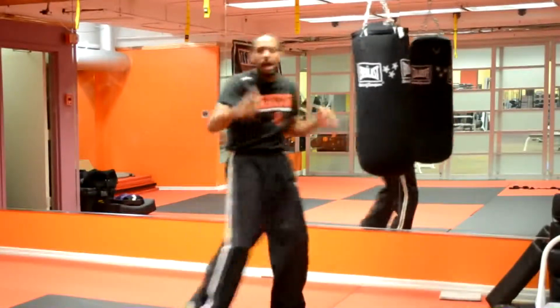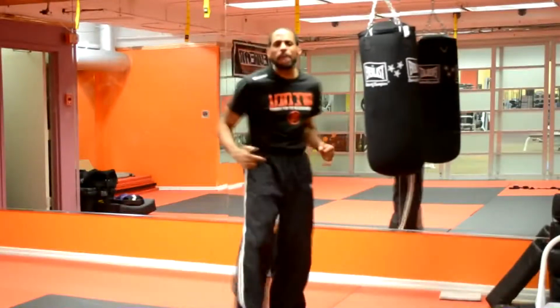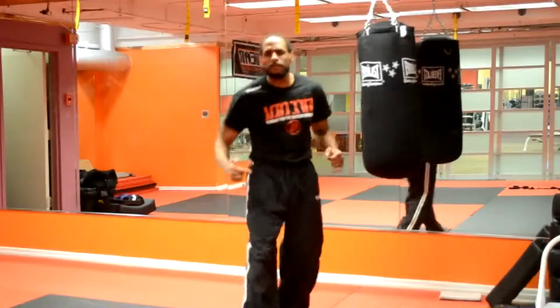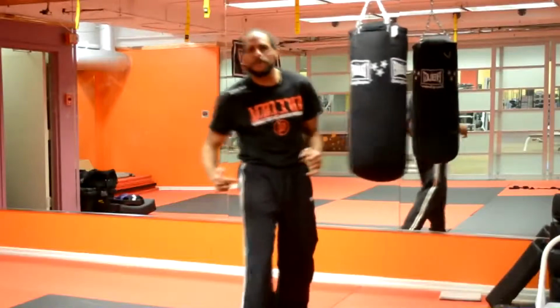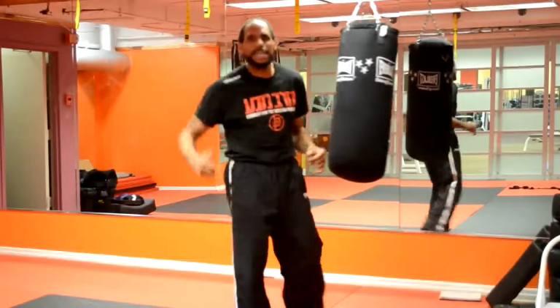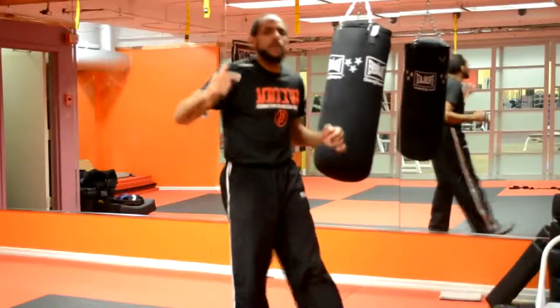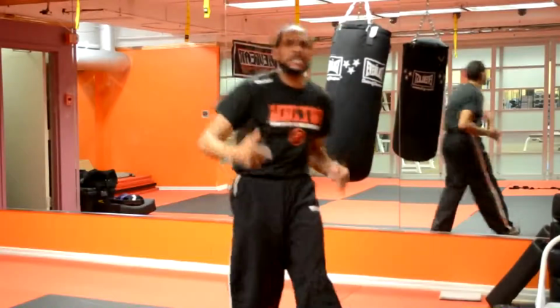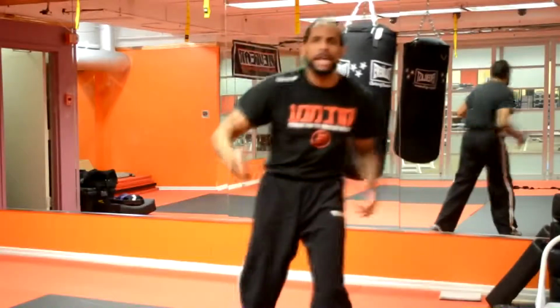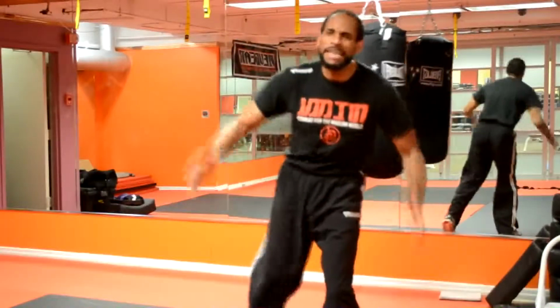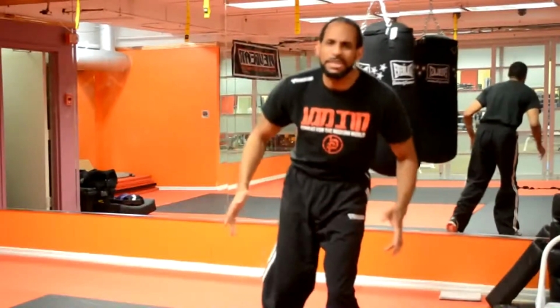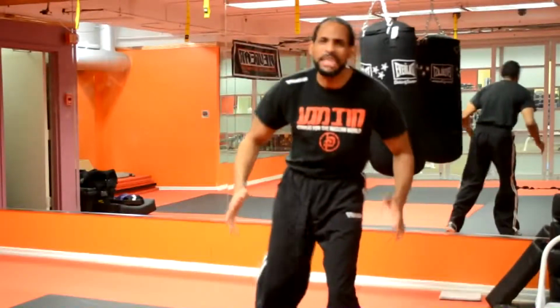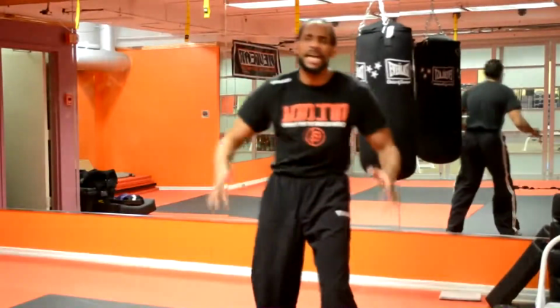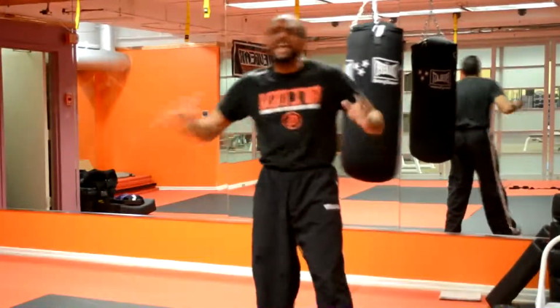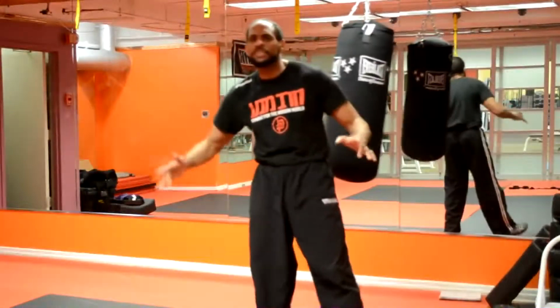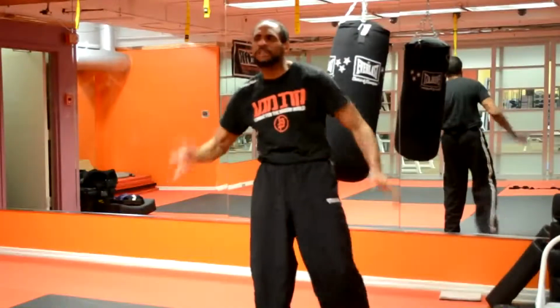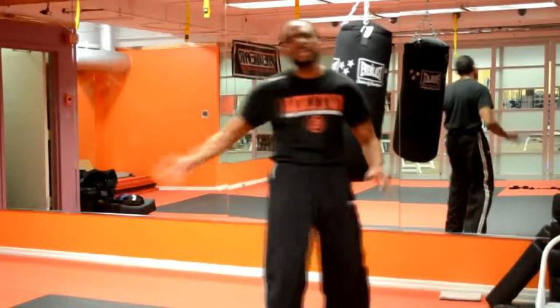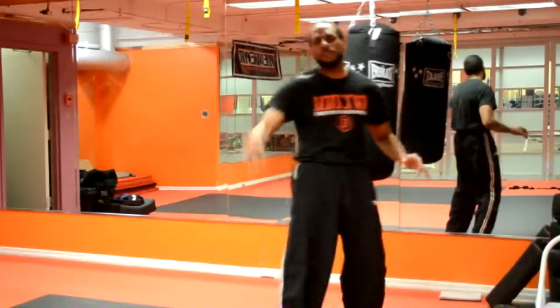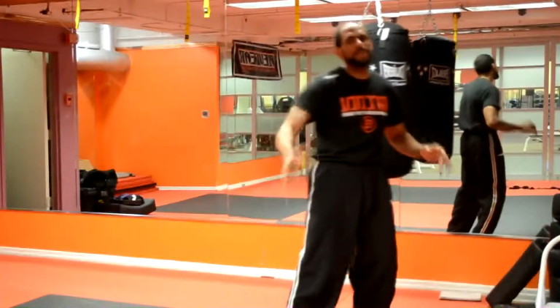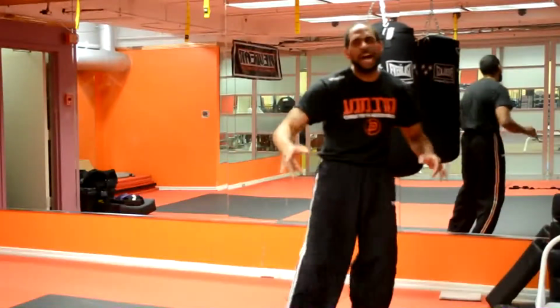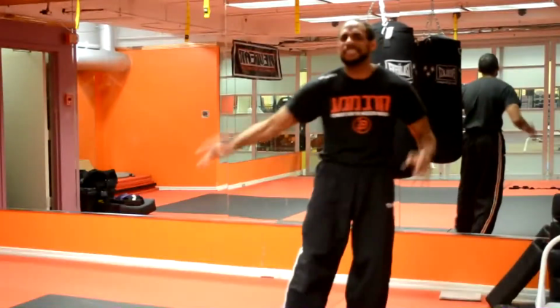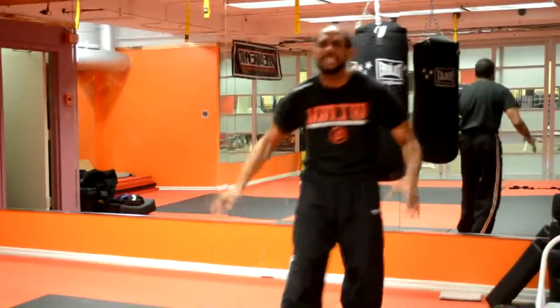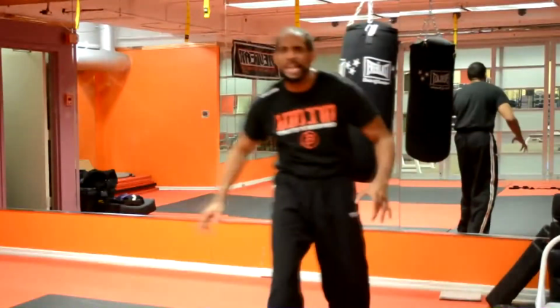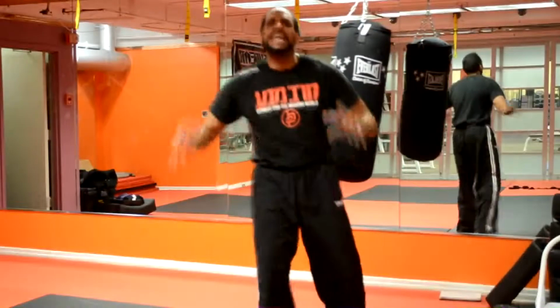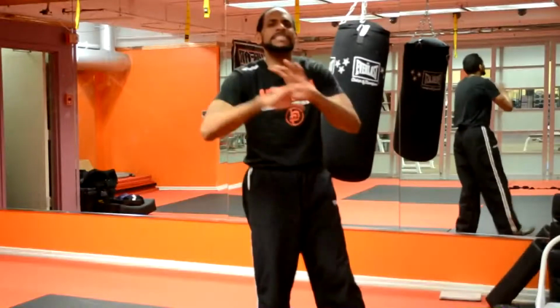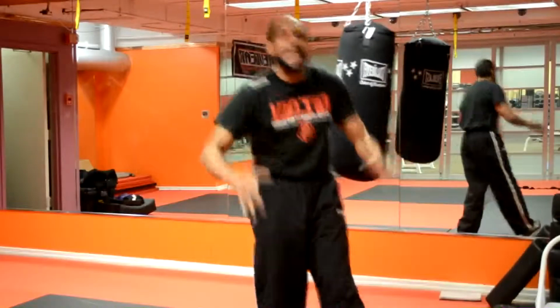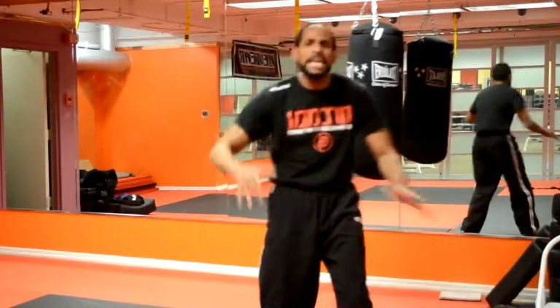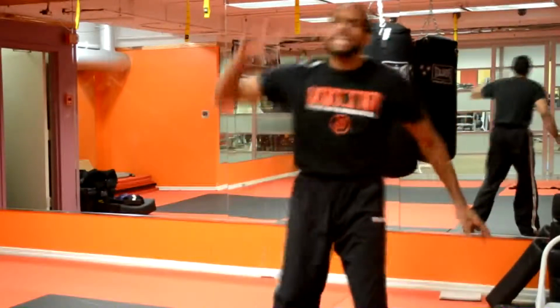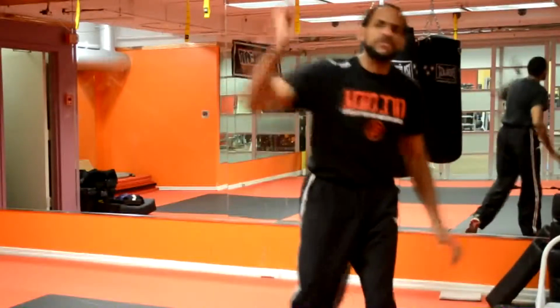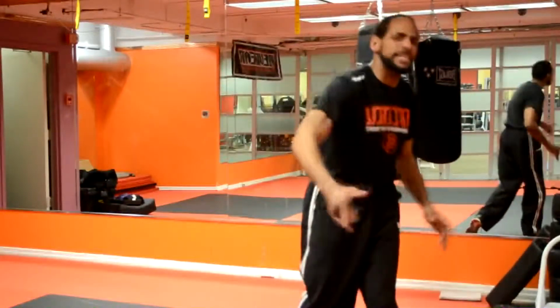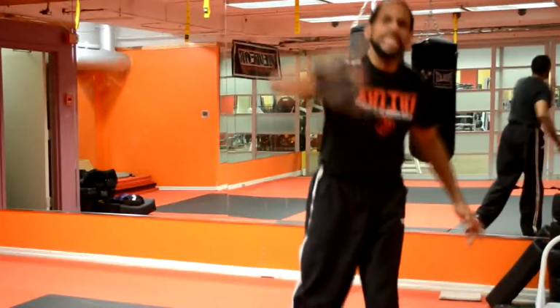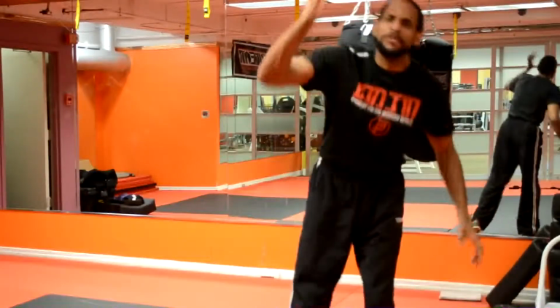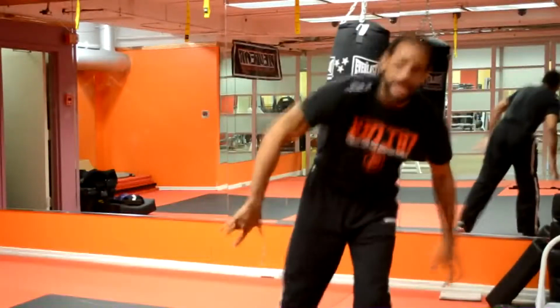Hey, what's up everybody? Once again, my name is DJ, Head Instructor here at Krav Maga CDK, and today is Fix It Friday.